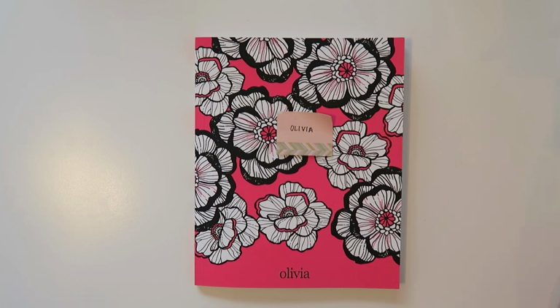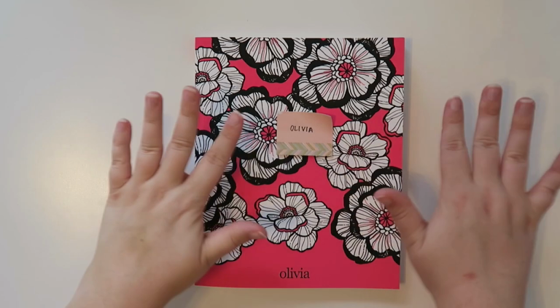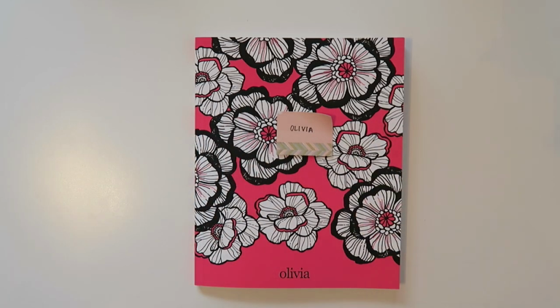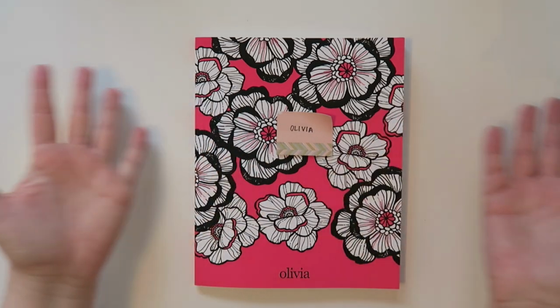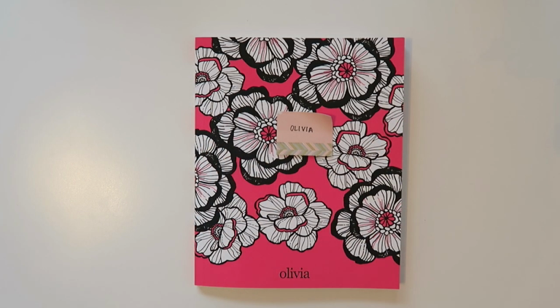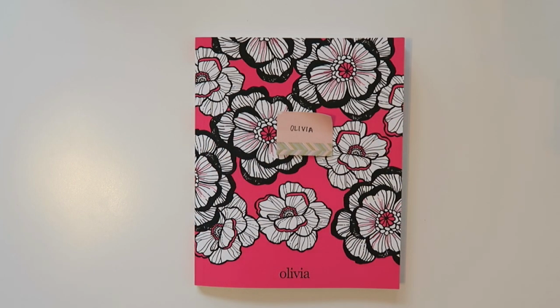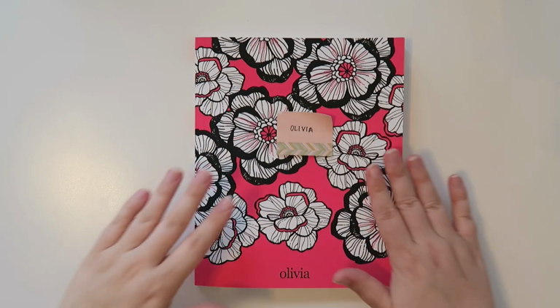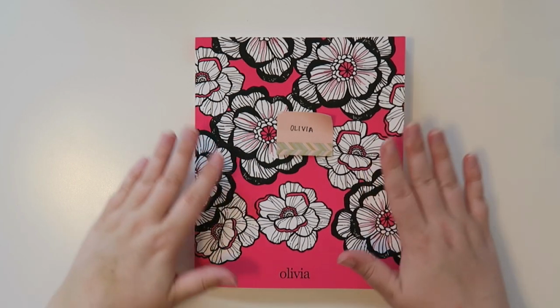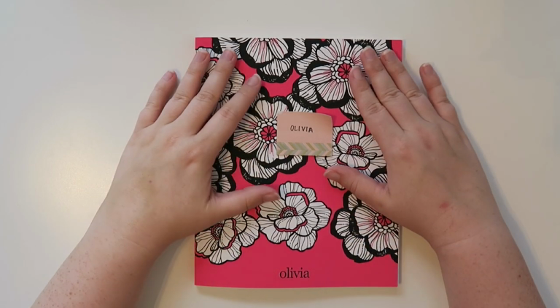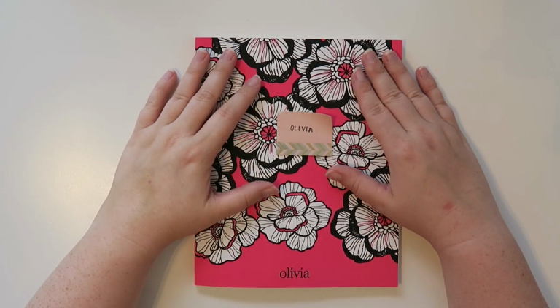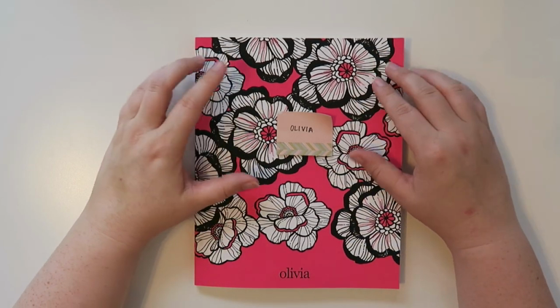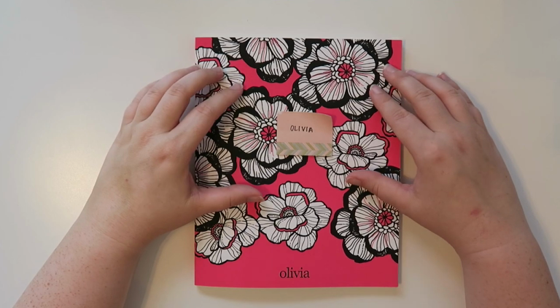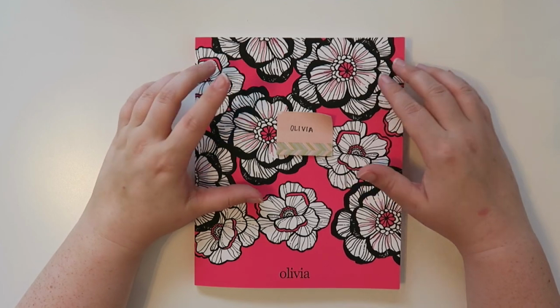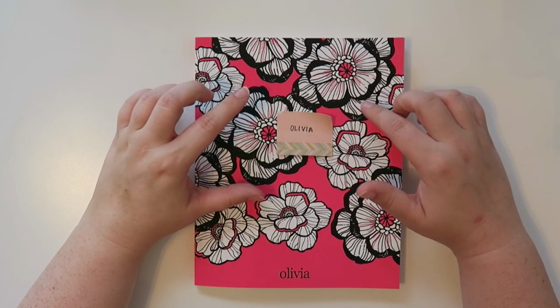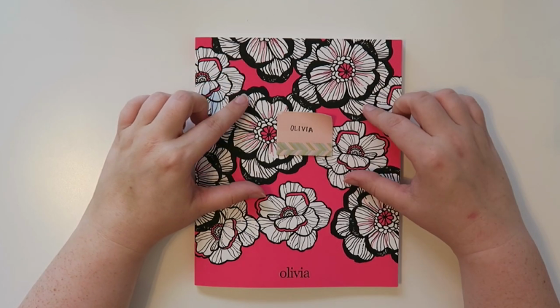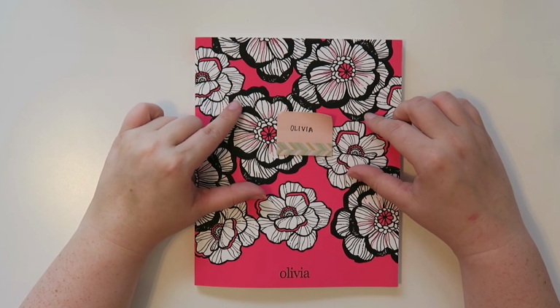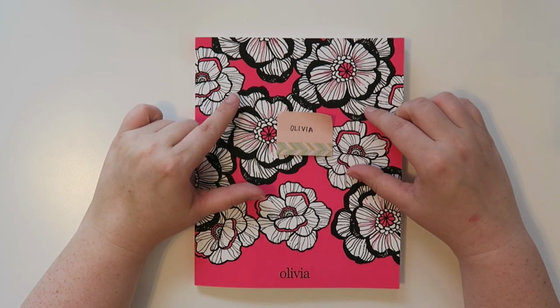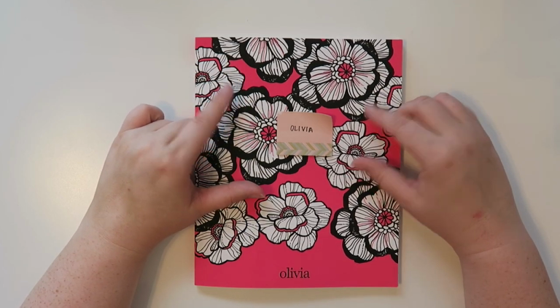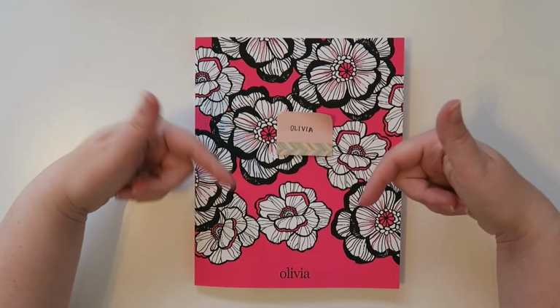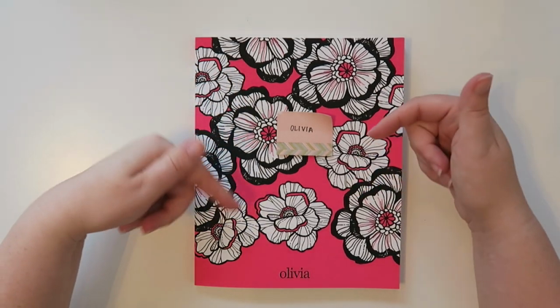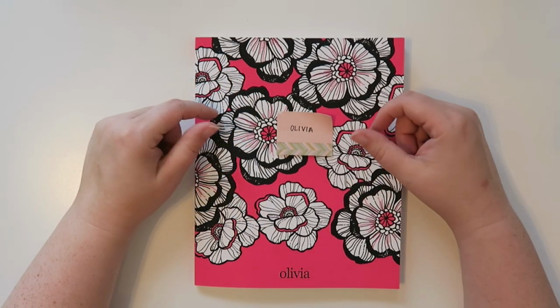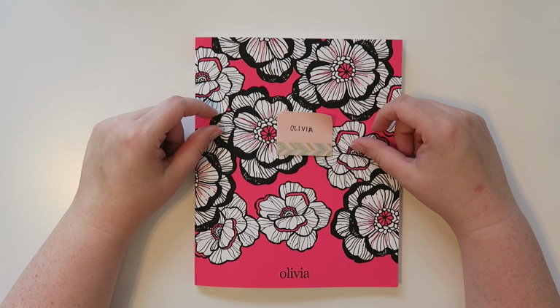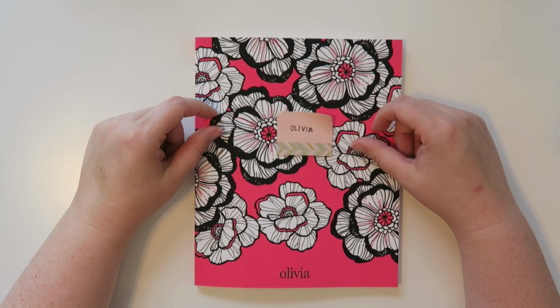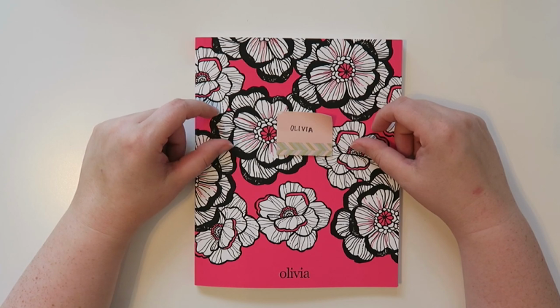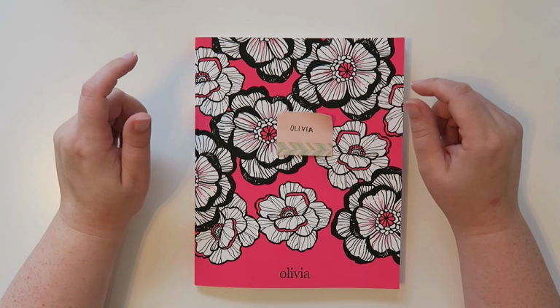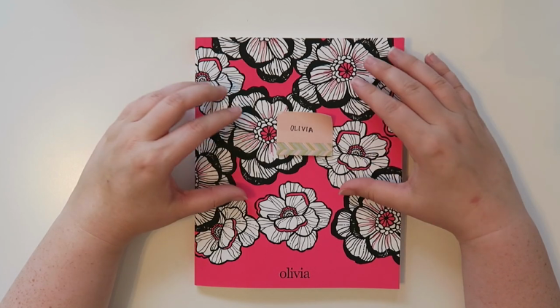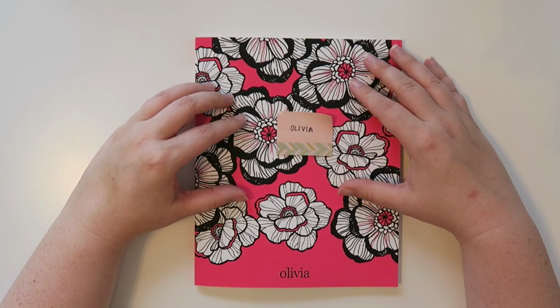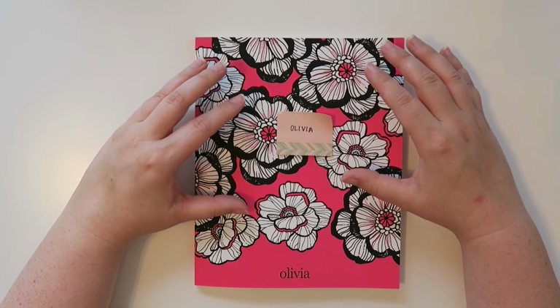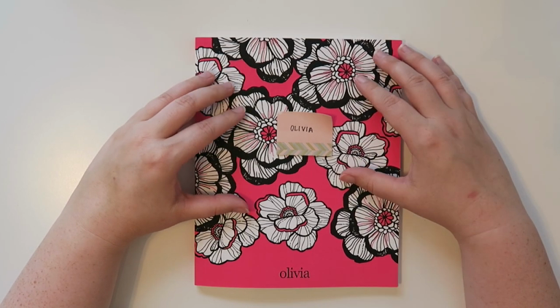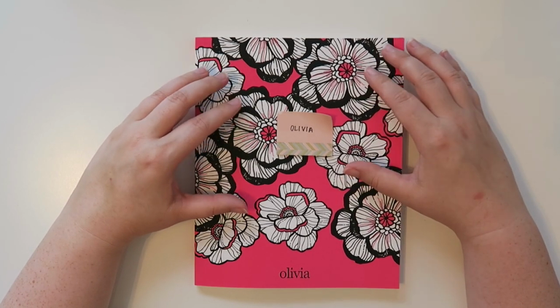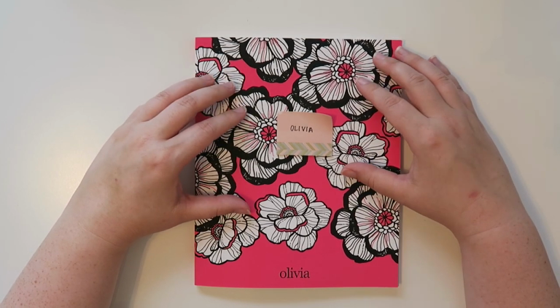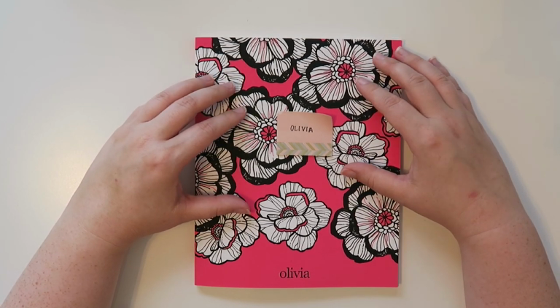Hello and welcome back to my channel. Today is actually a very highly requested video. In my last Erin Condren haul — I'll leave the link down below if you want to watch it — I've had several requests to walk through the academic planner.